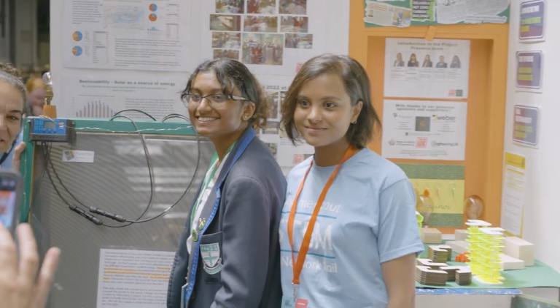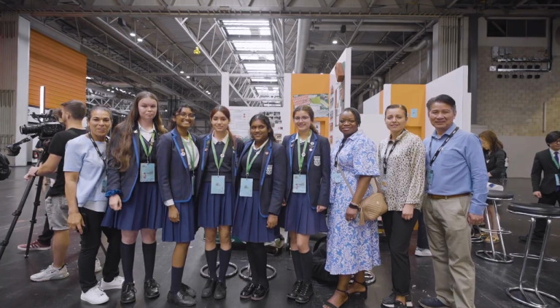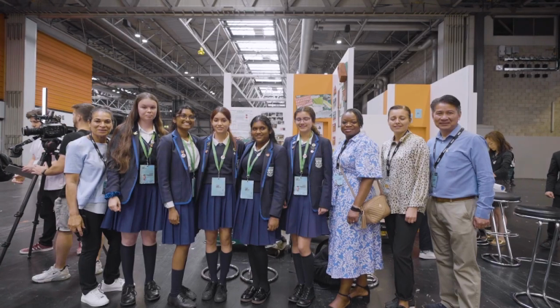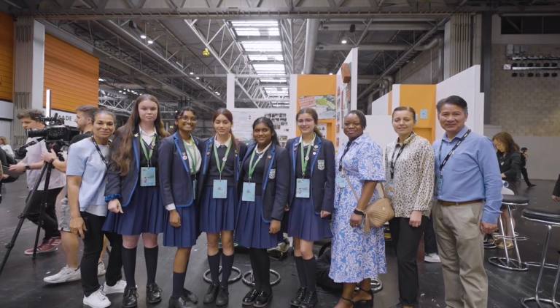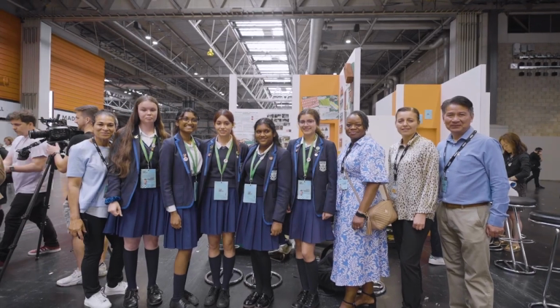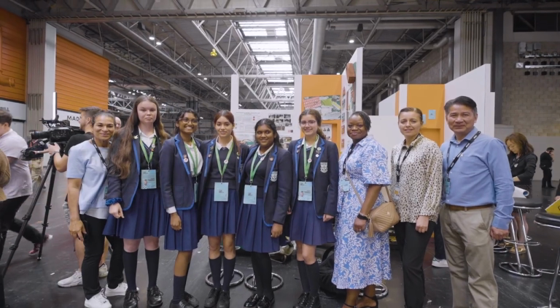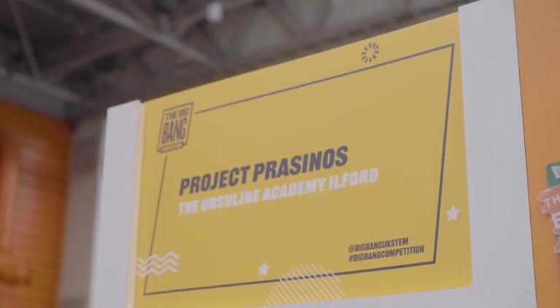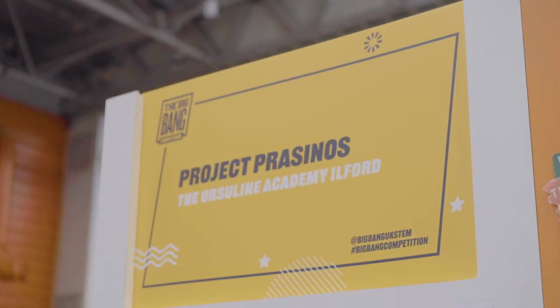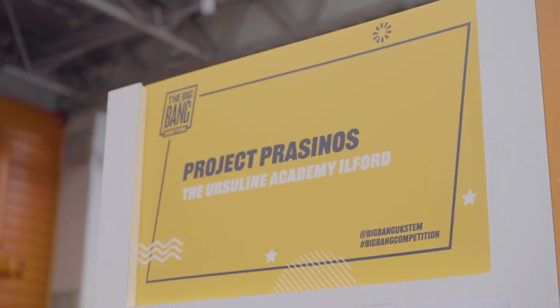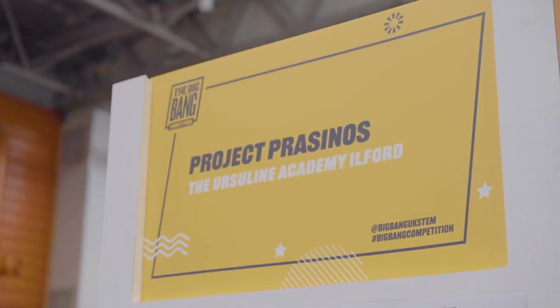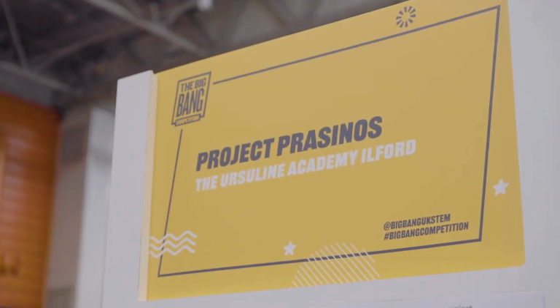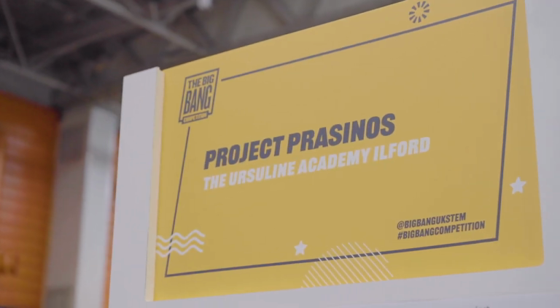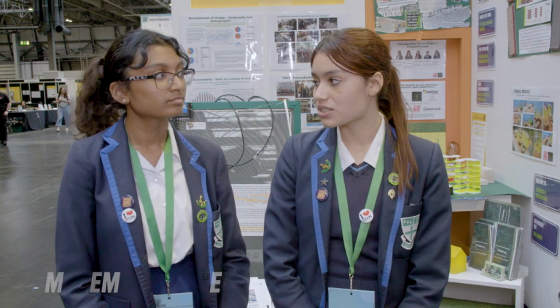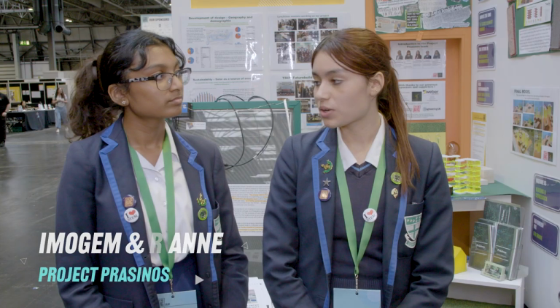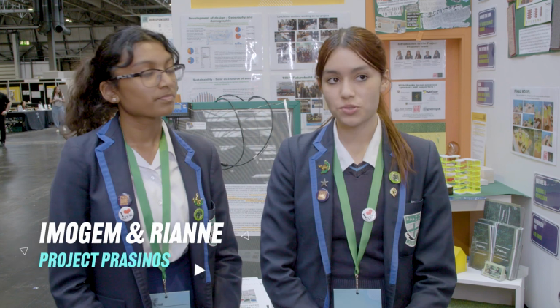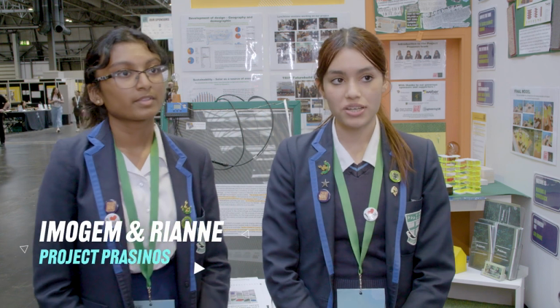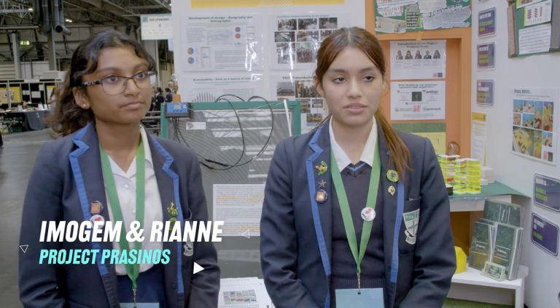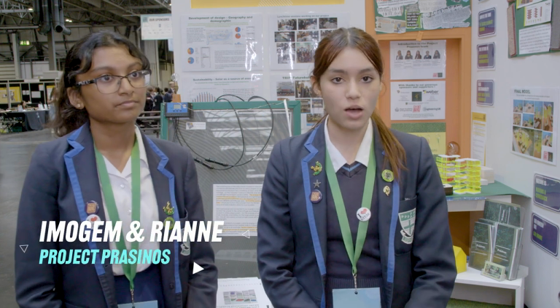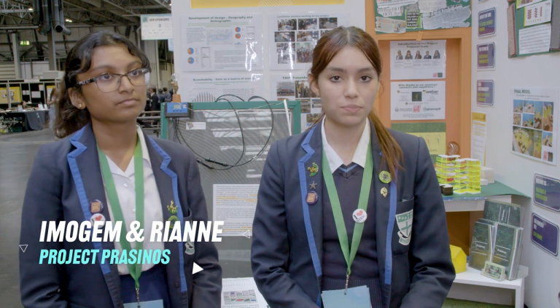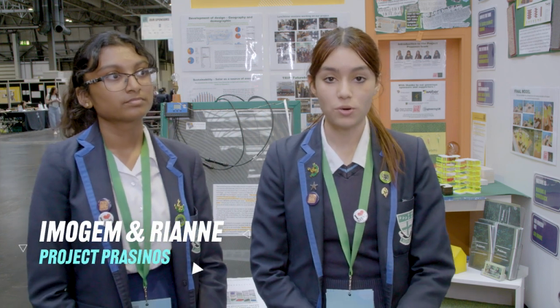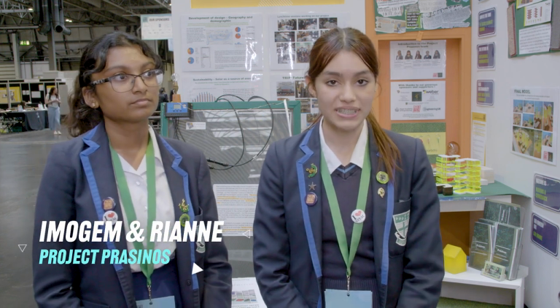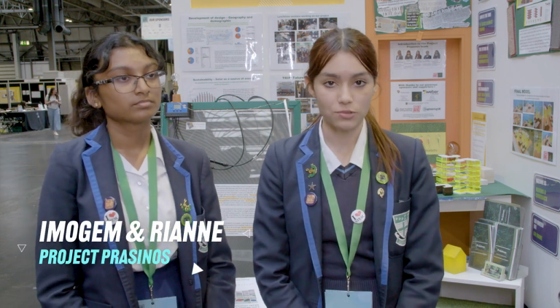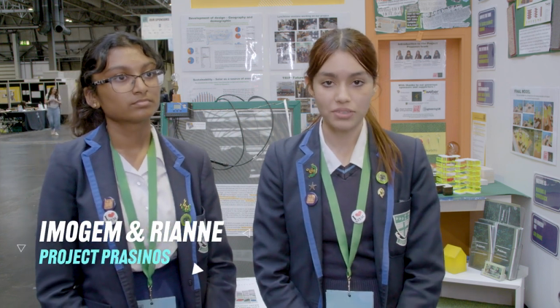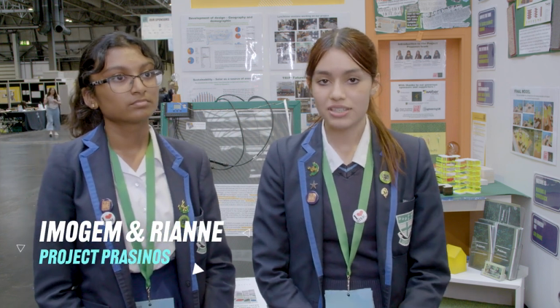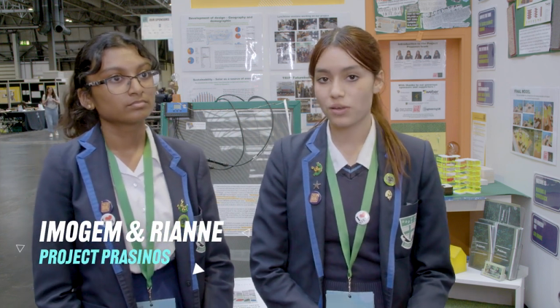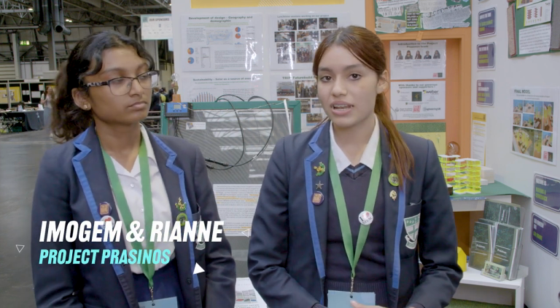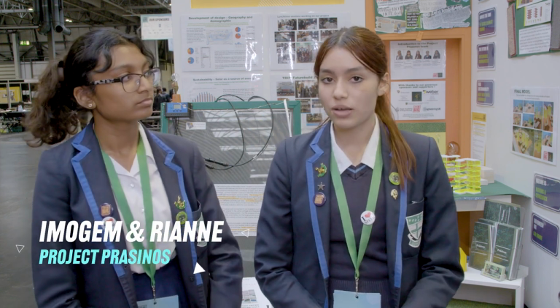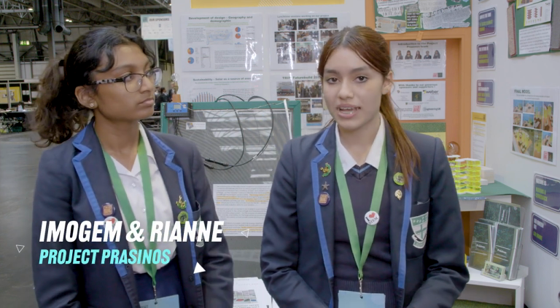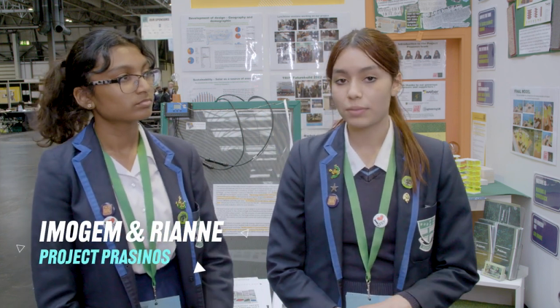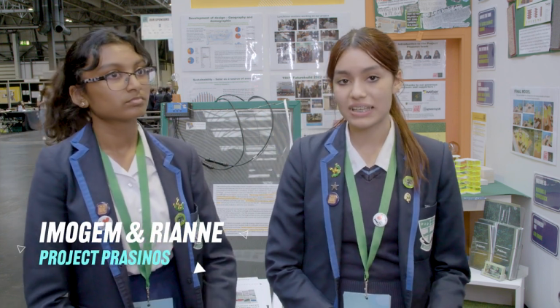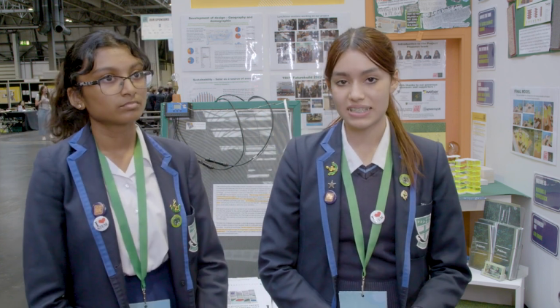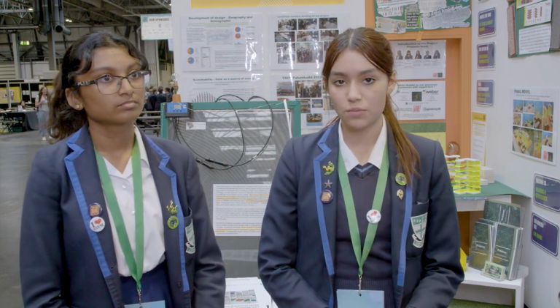The name of our project is Project Prasinos, and we just want the world to be more sustainable. So we've made our building completely sustainable.